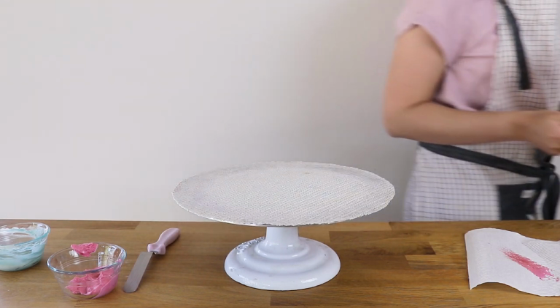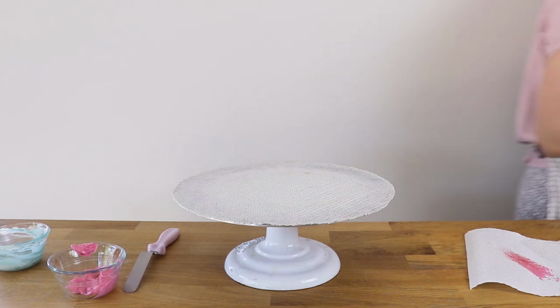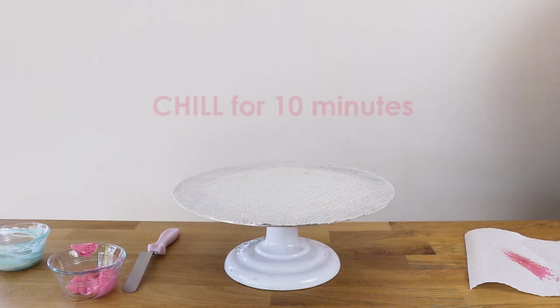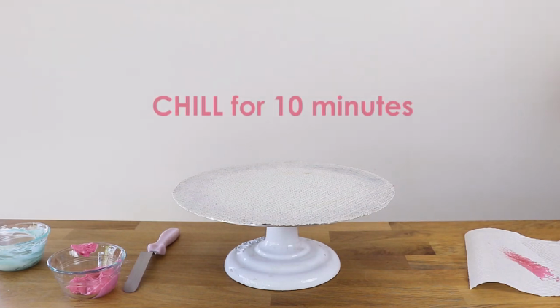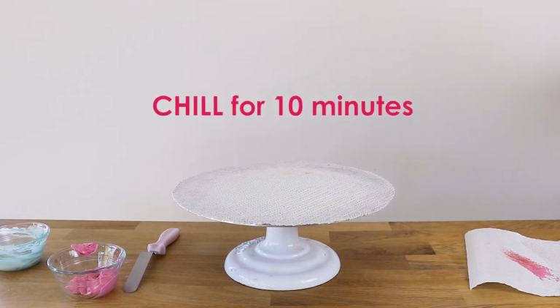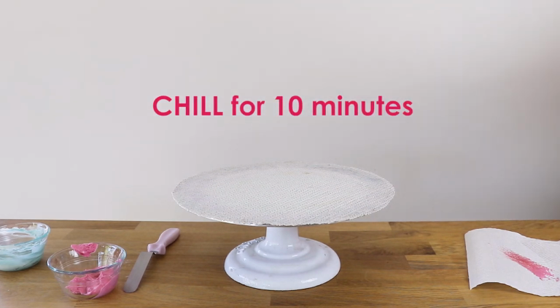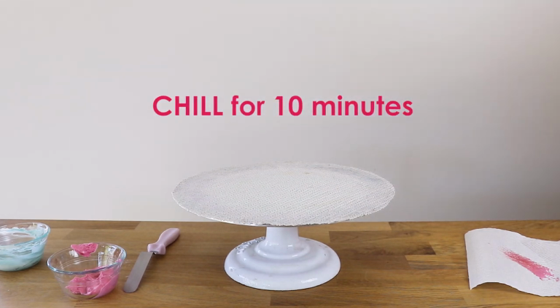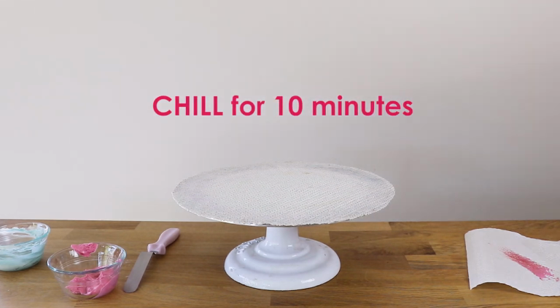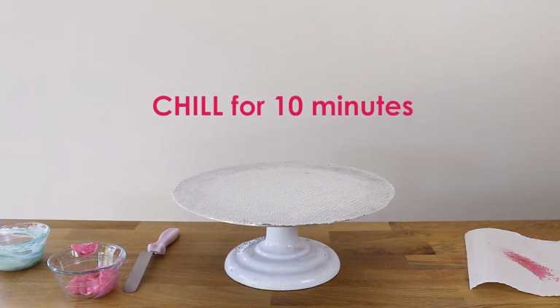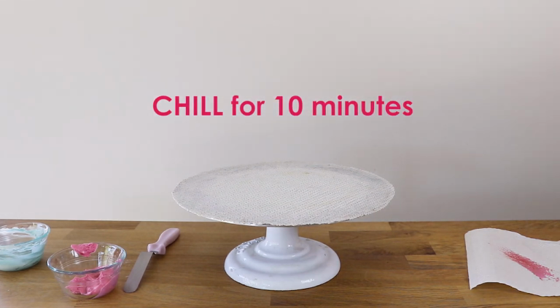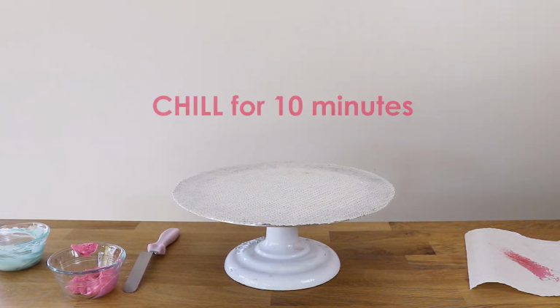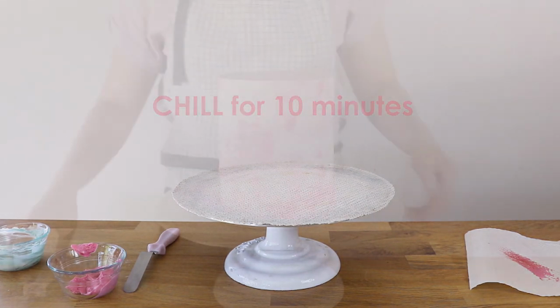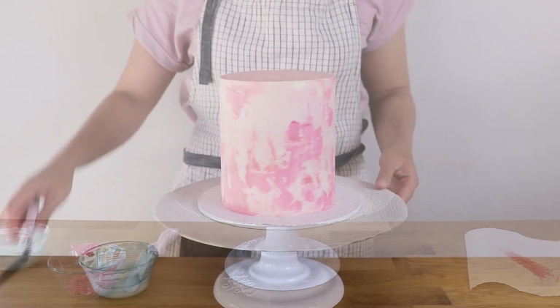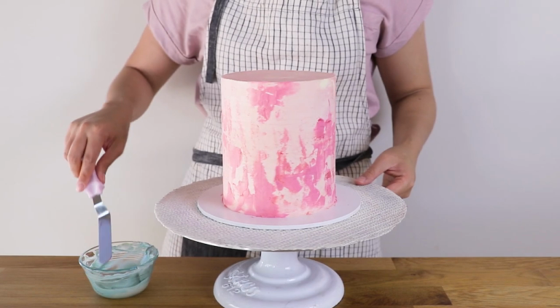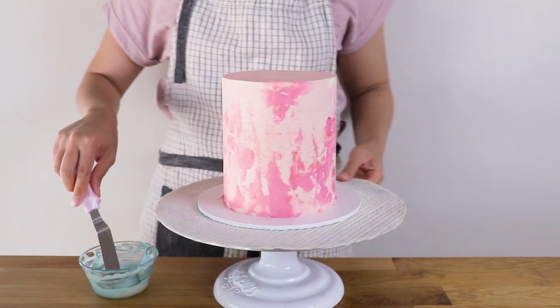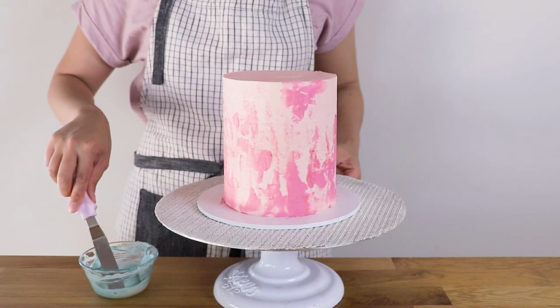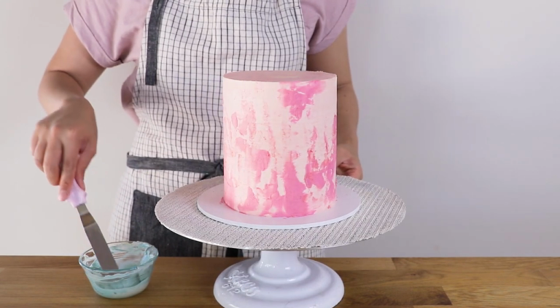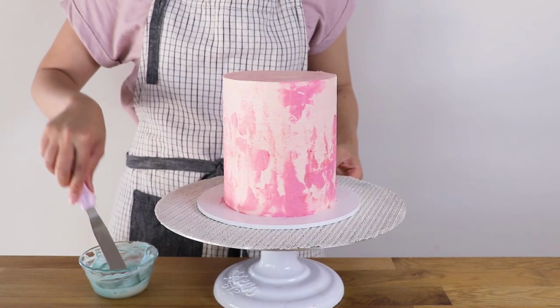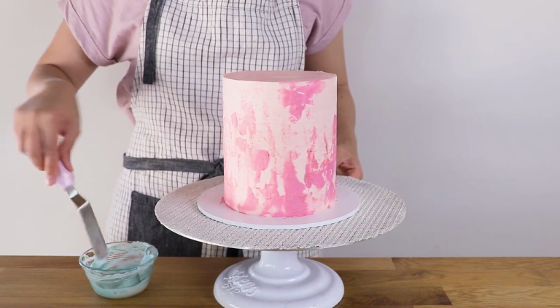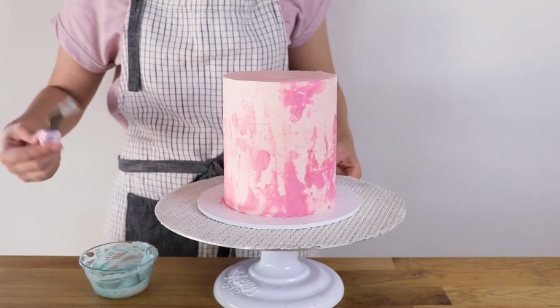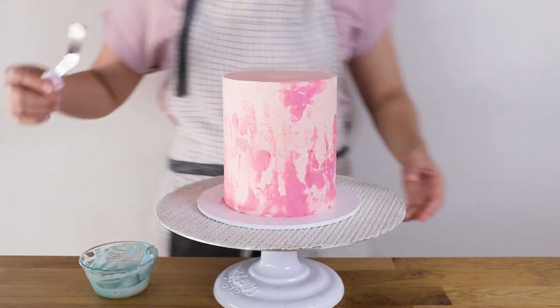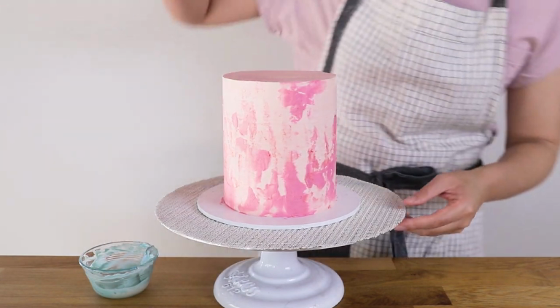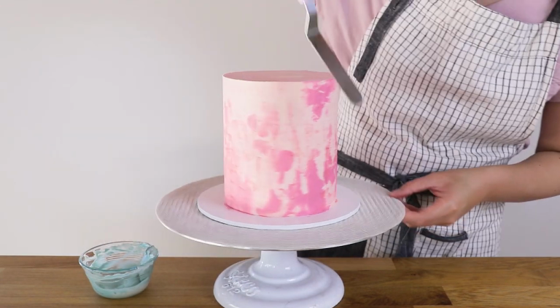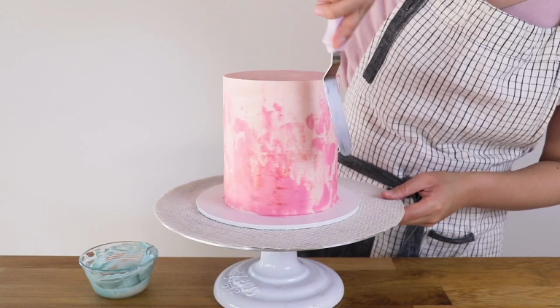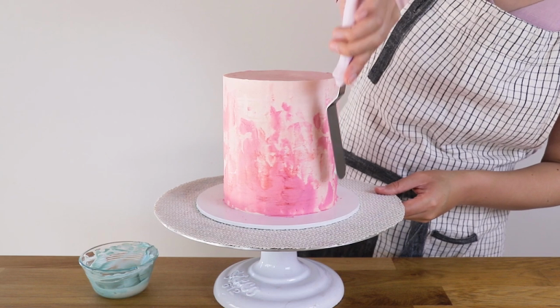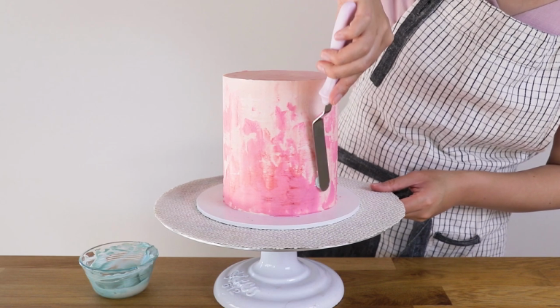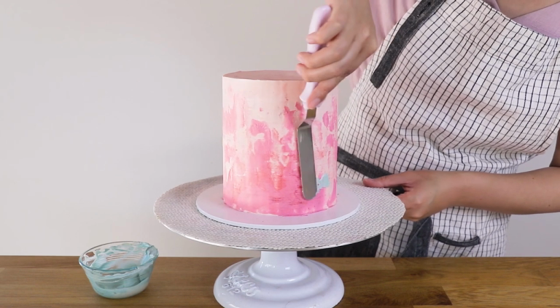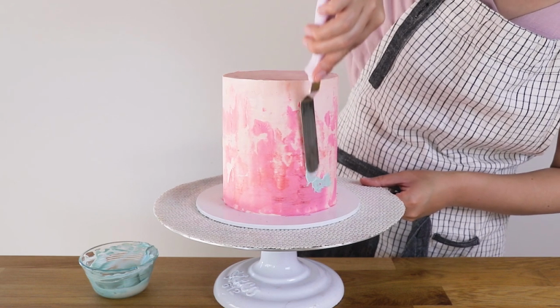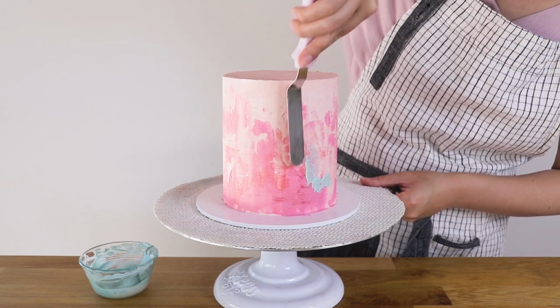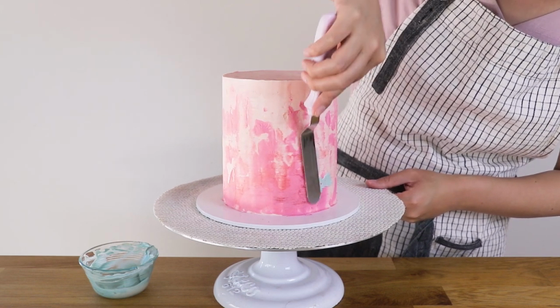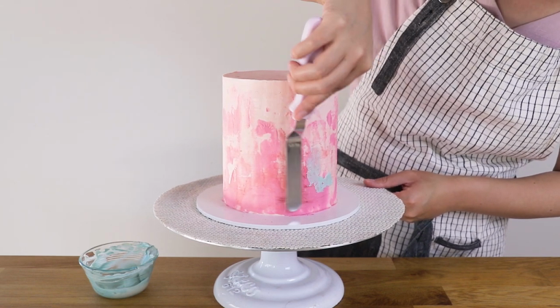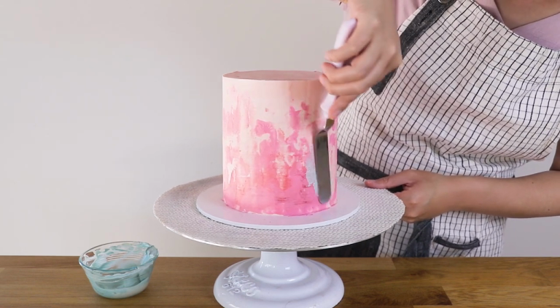I'm going to place my cake in the fridge for 10 minutes. This is an important tip: in between each layer you want to put it in the fridge to get cold and hard again. I've got my cake out of the fridge now and I'm going in with my second layer — a lovely aqua tone of Swiss meringue buttercream.